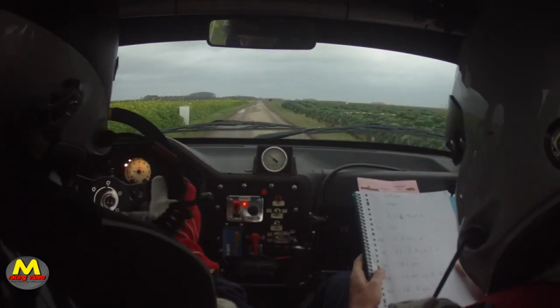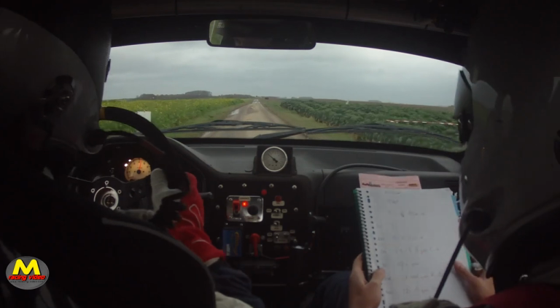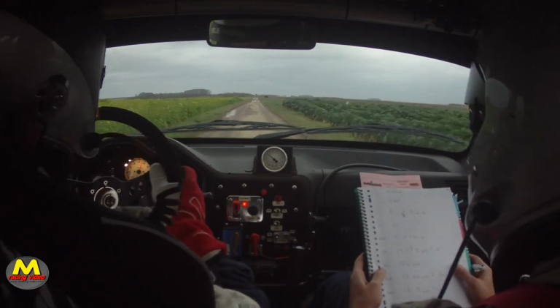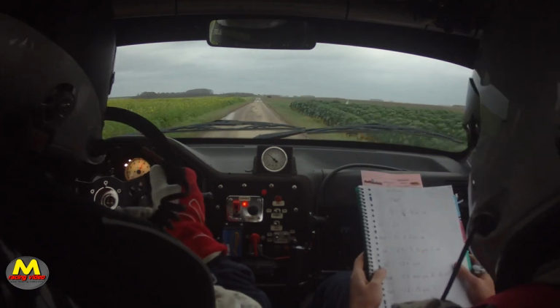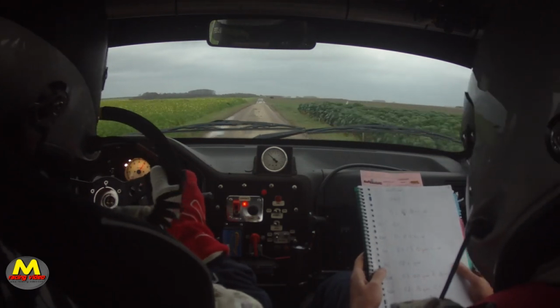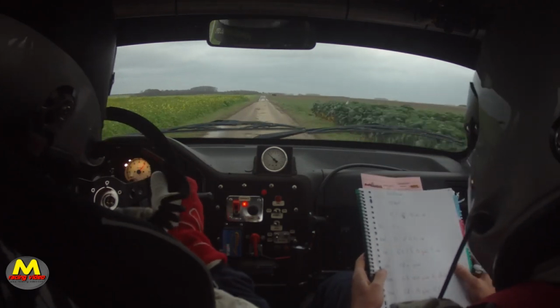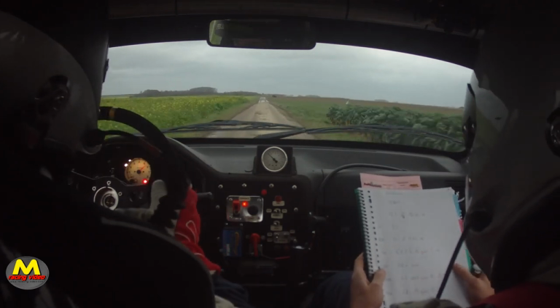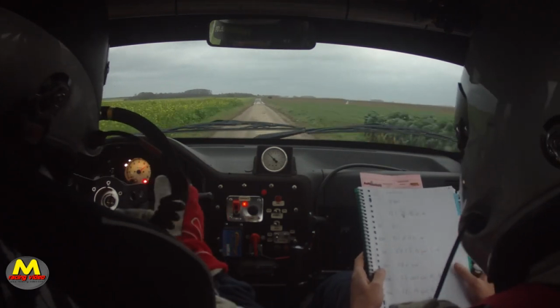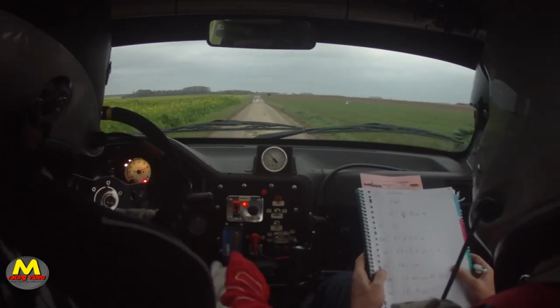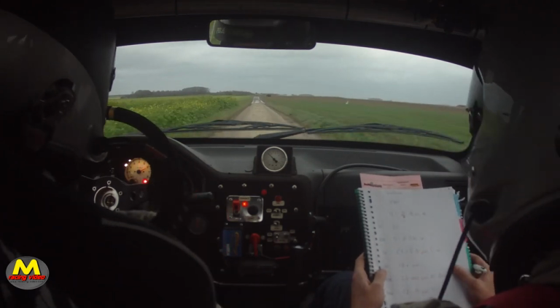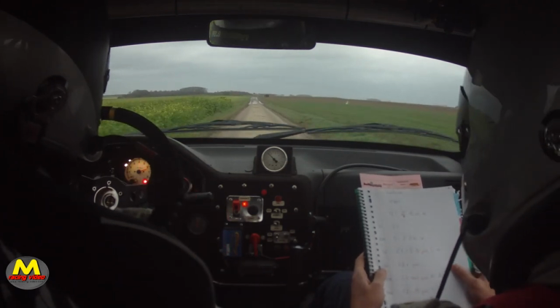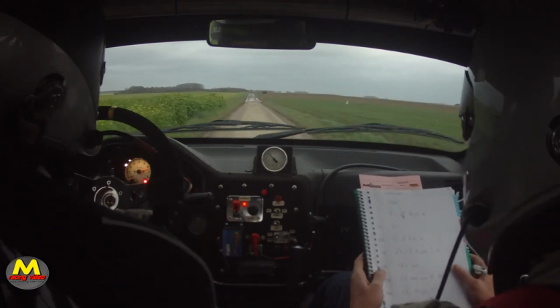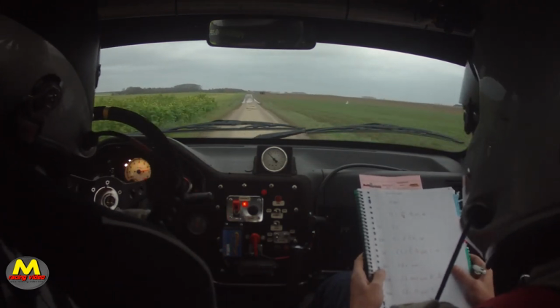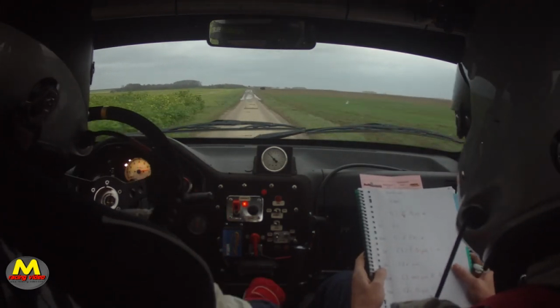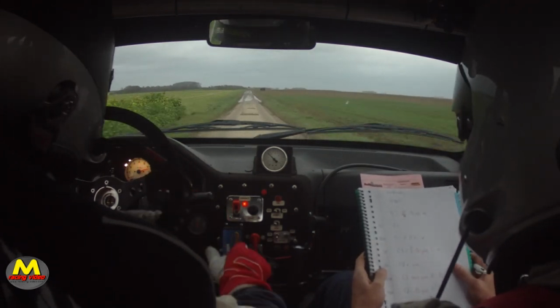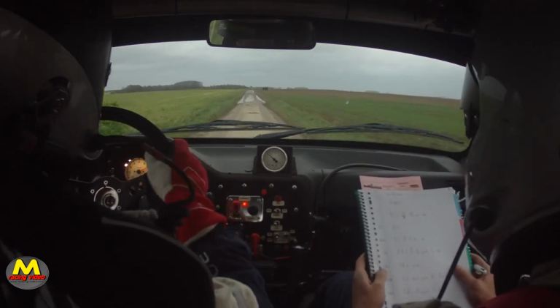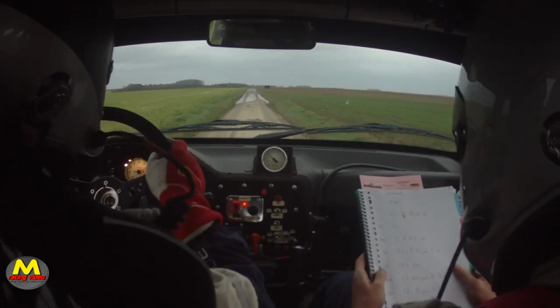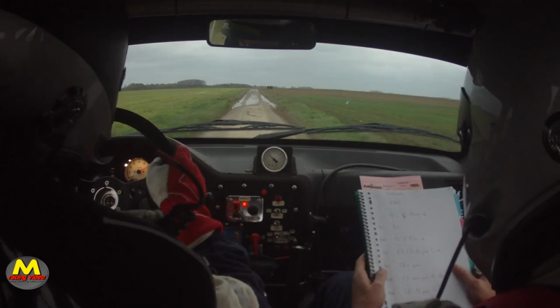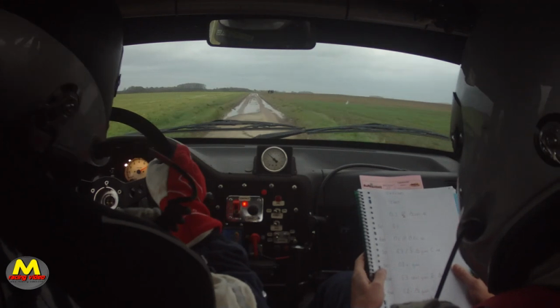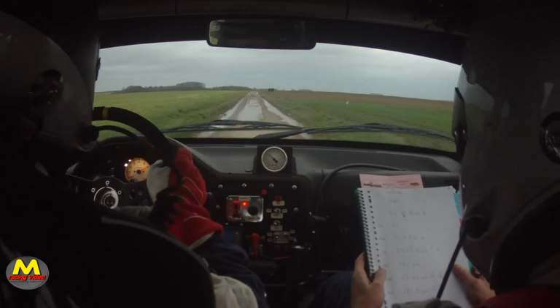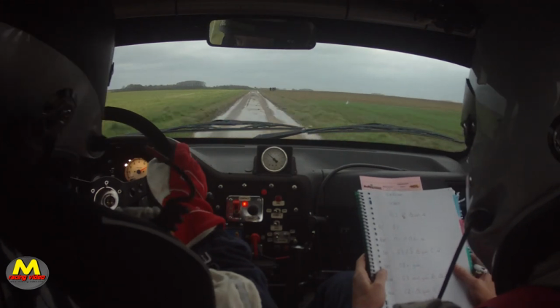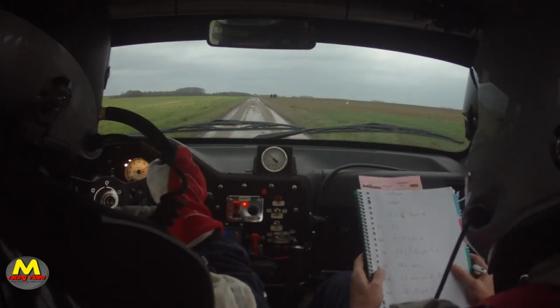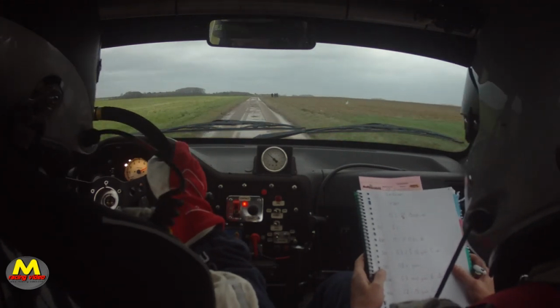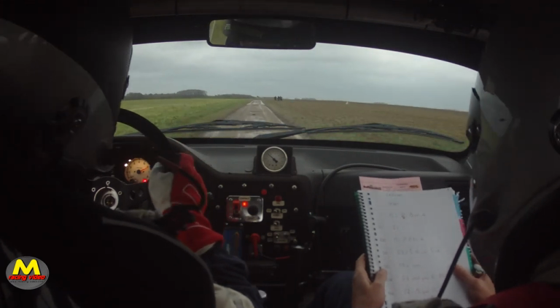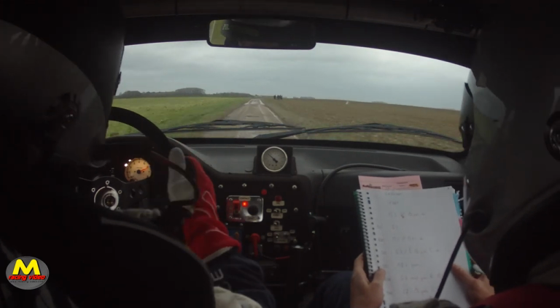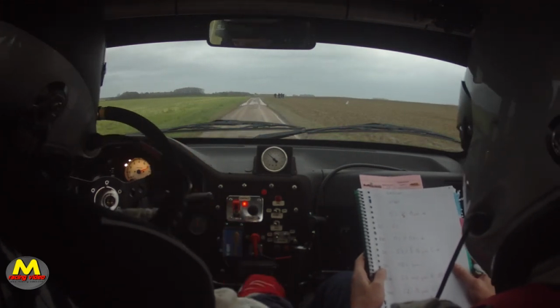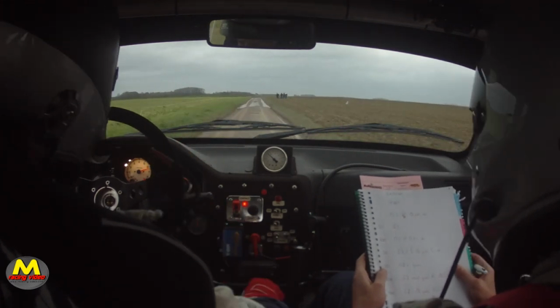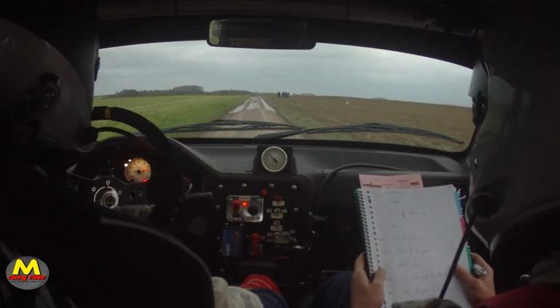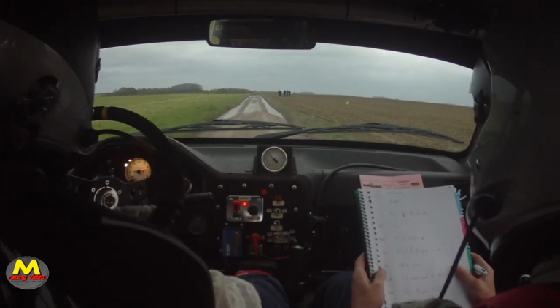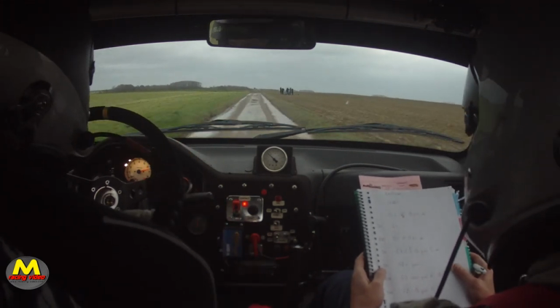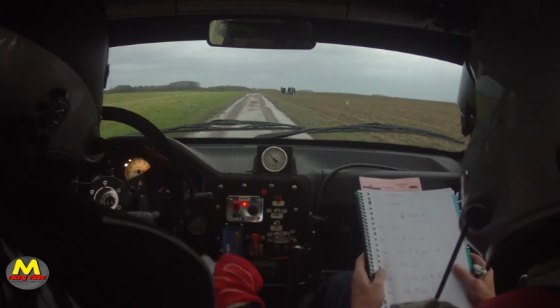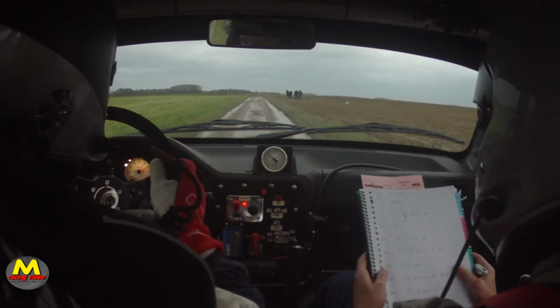Et 400. Gauche 2, moins. Attention, gras. Corde d'avoir. 400. Gauche 2, moins. Attention, gras. Corde d'avoir.